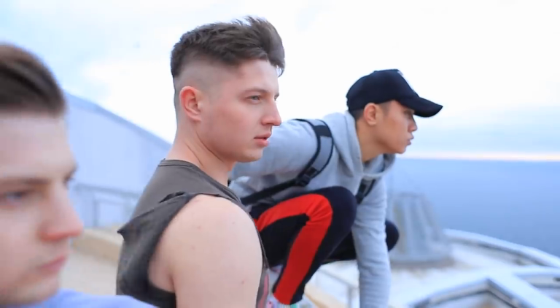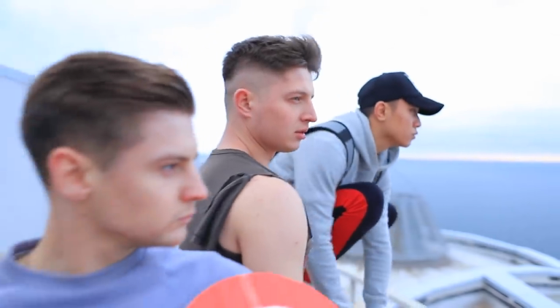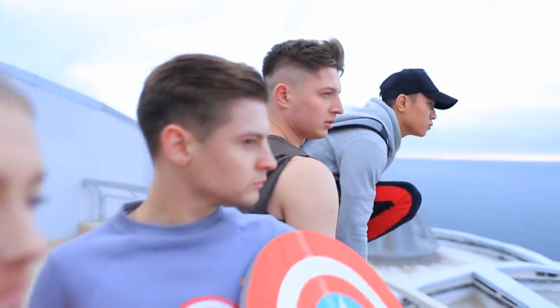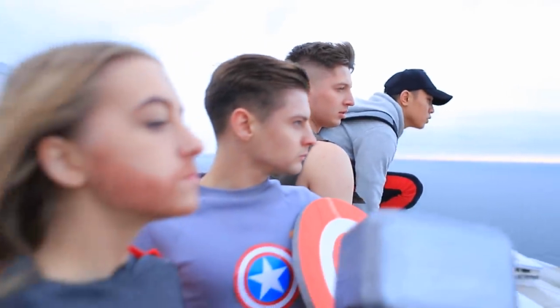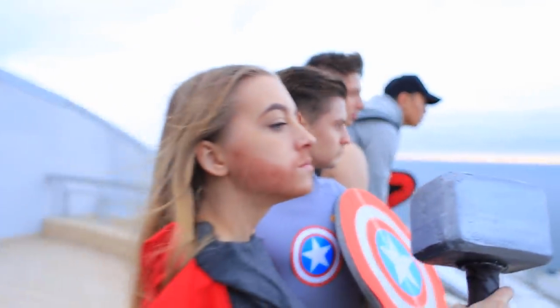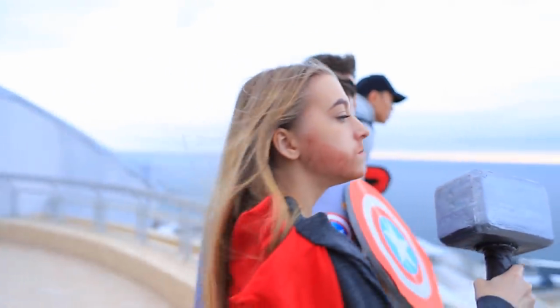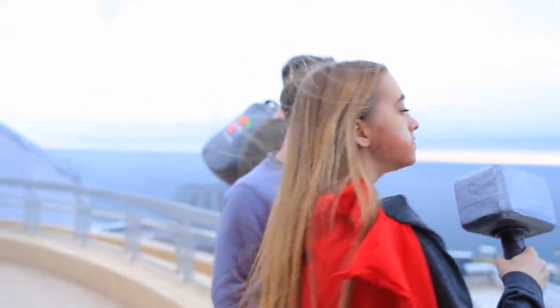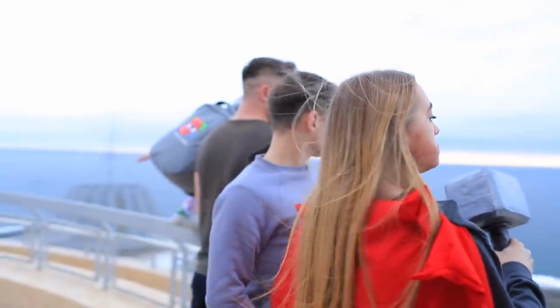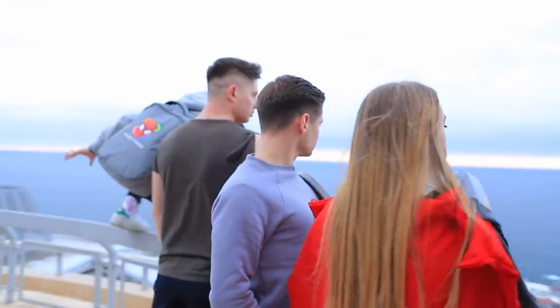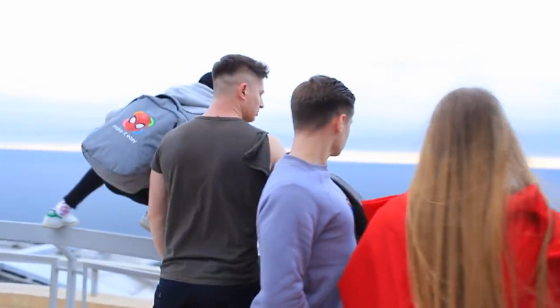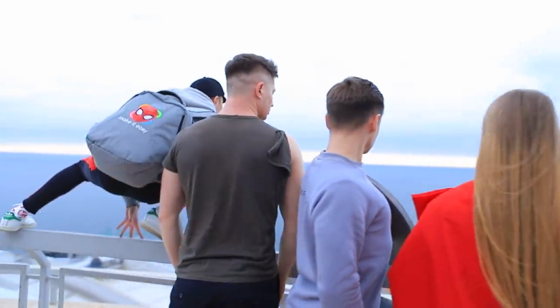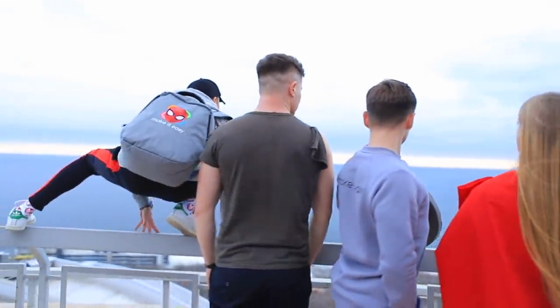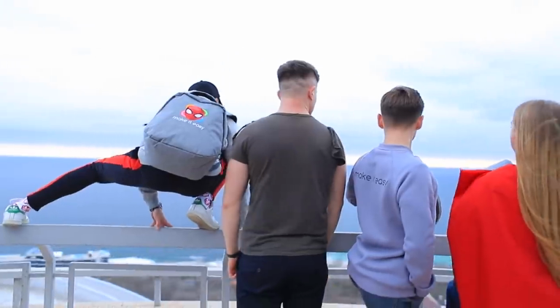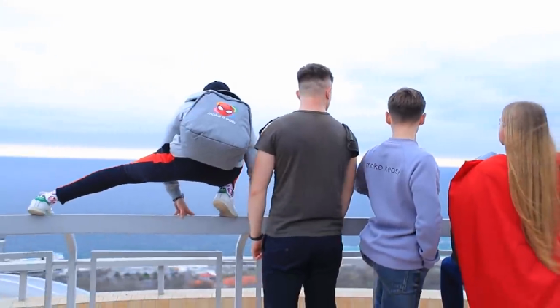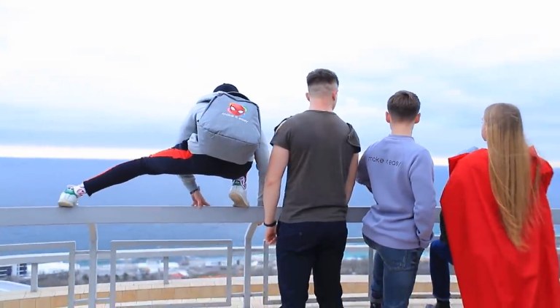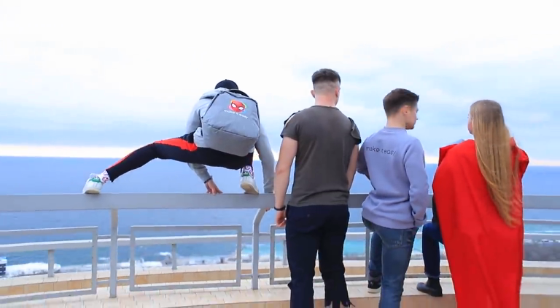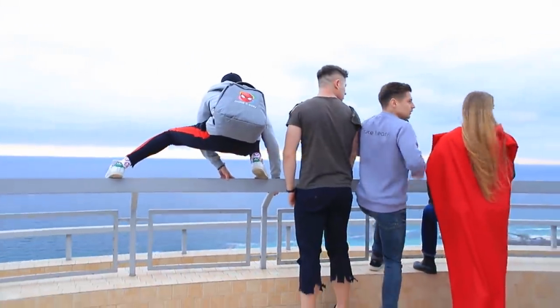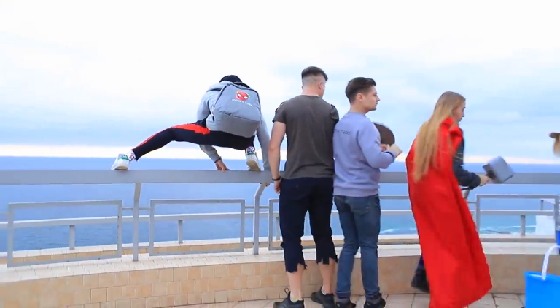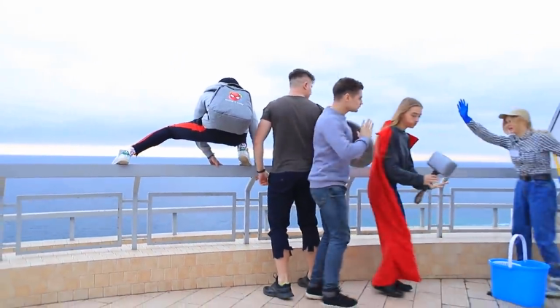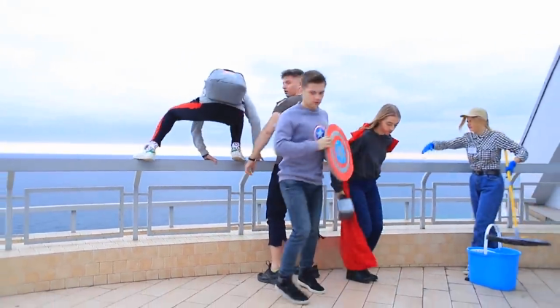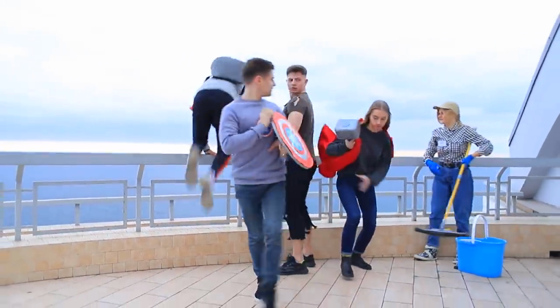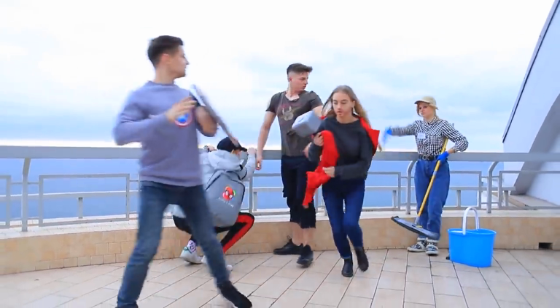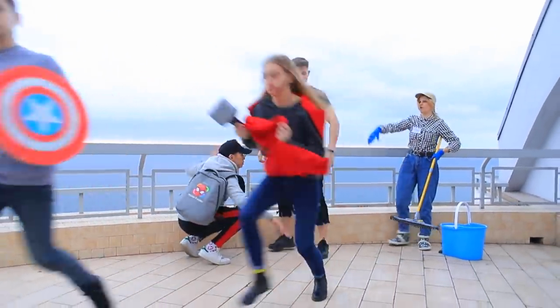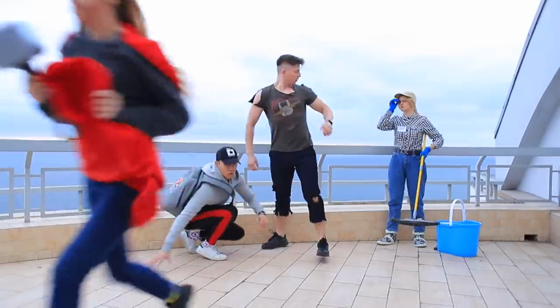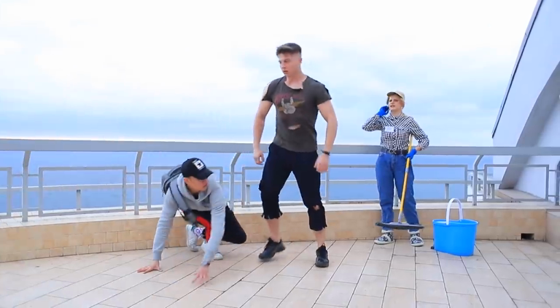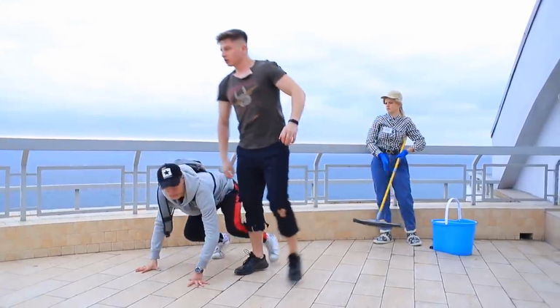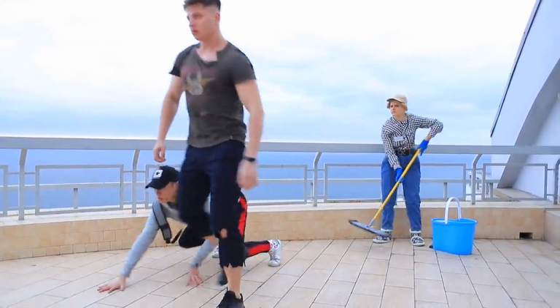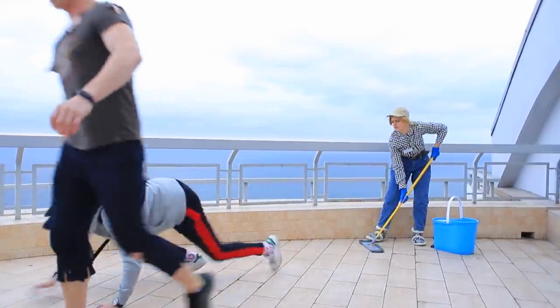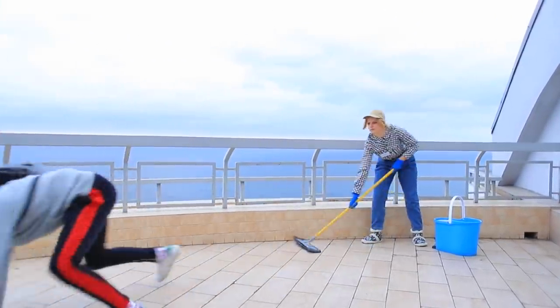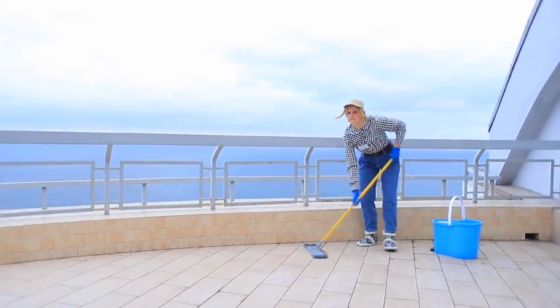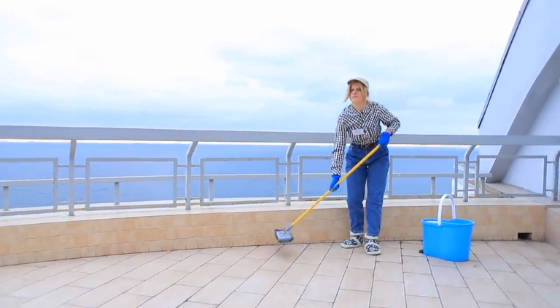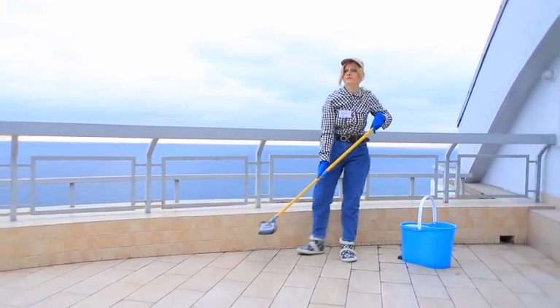Look at these brave superheroes! They are saving the world! And they always stand in my way when I'm cleaning! Why are you hanging around on the balcony? Go to school, dummies!